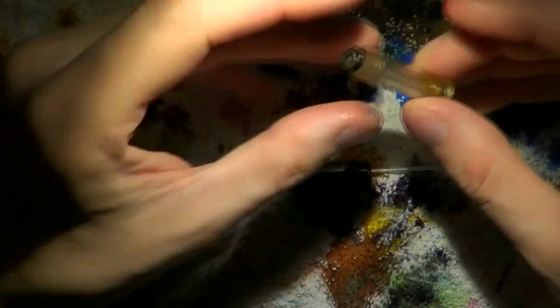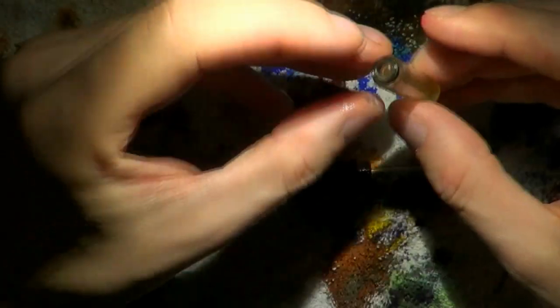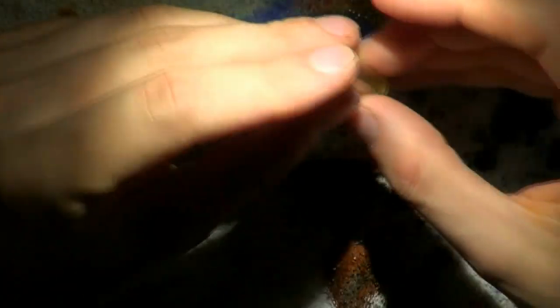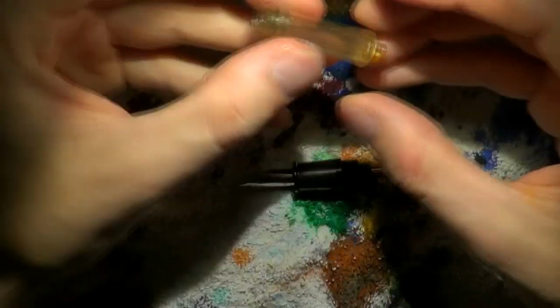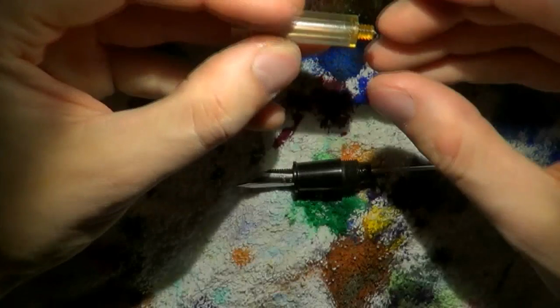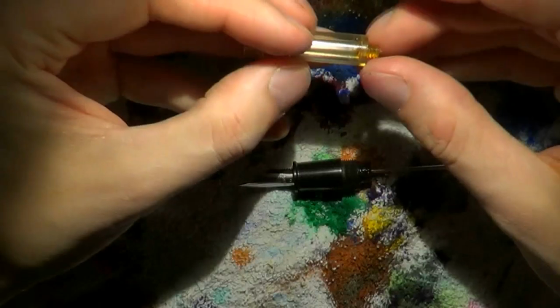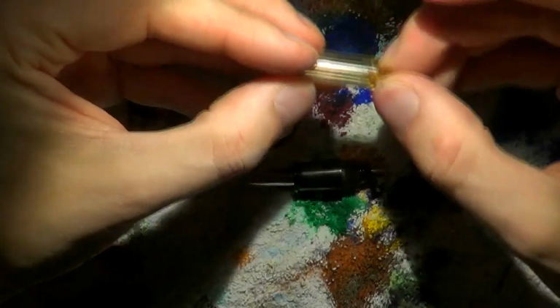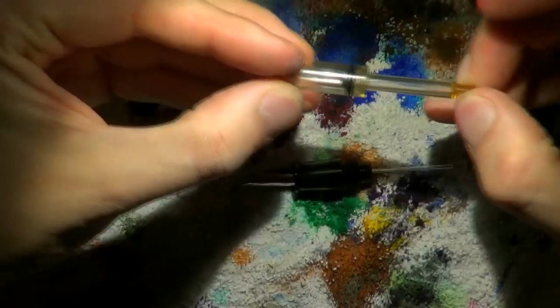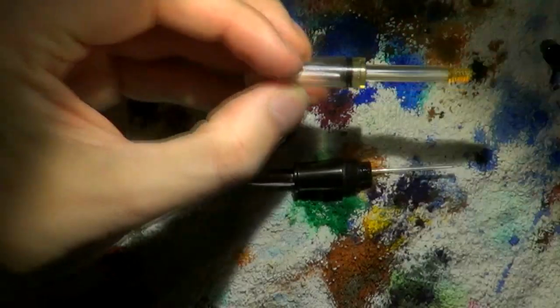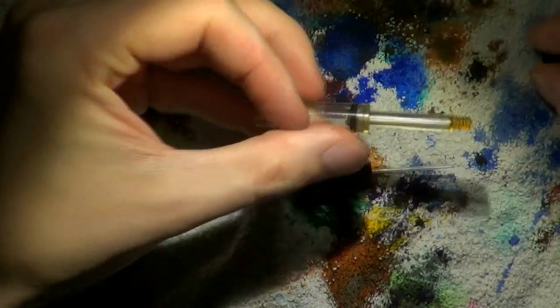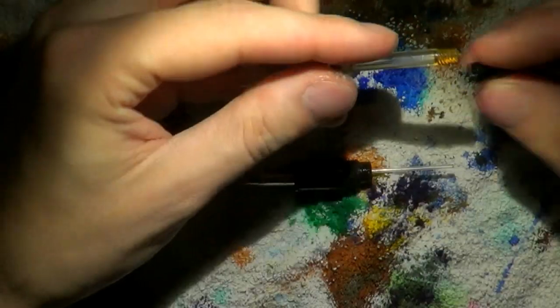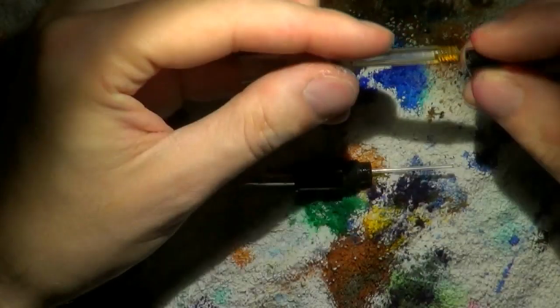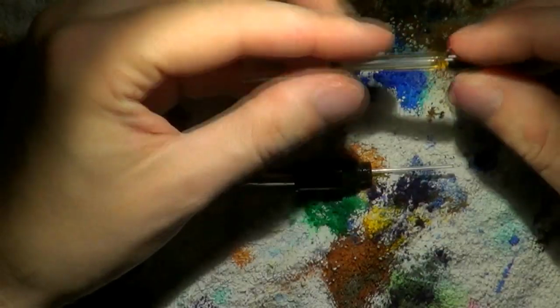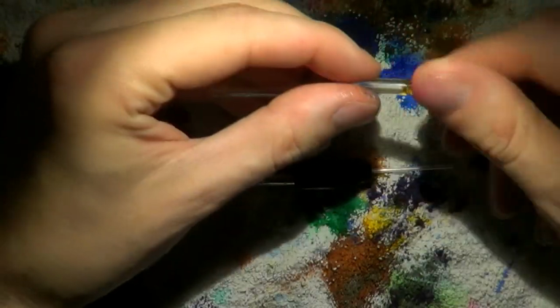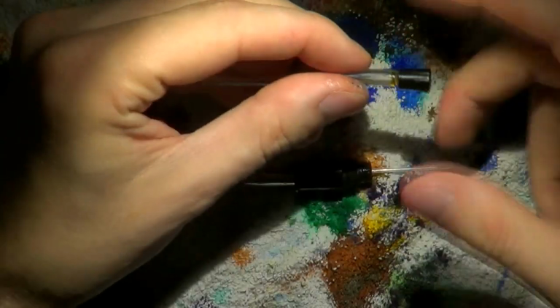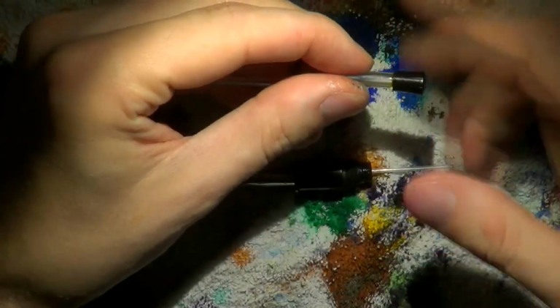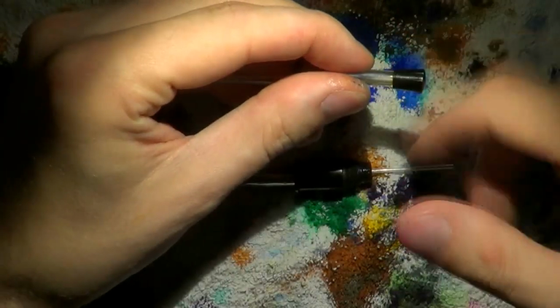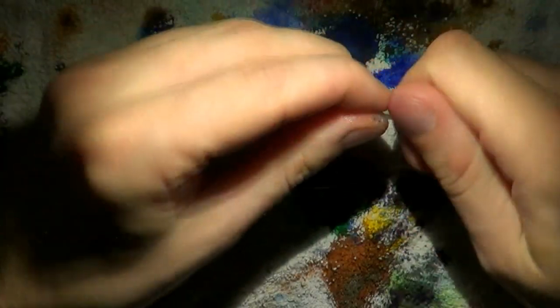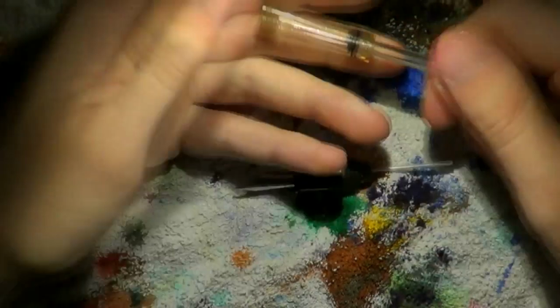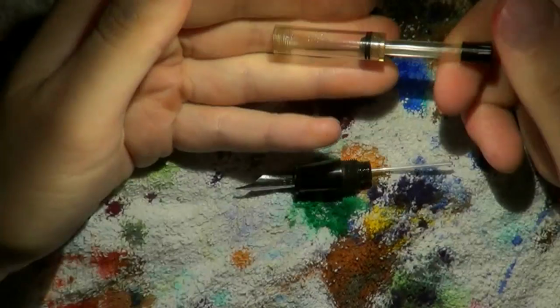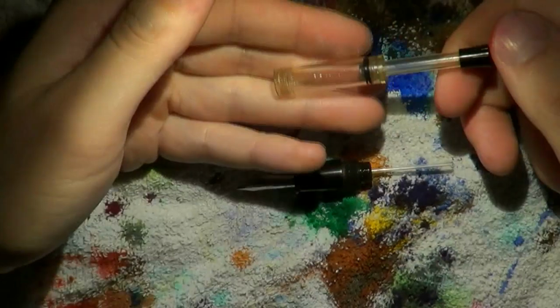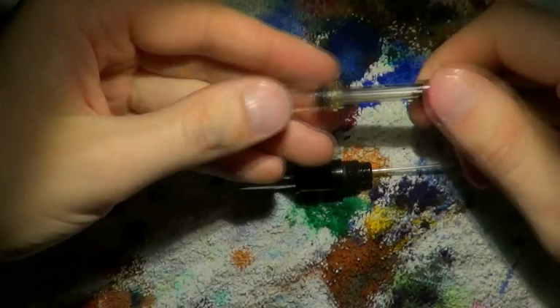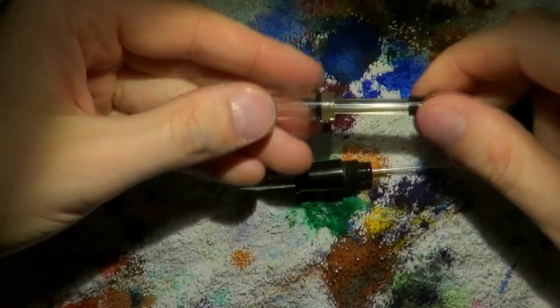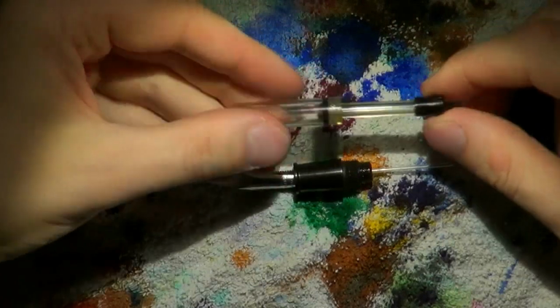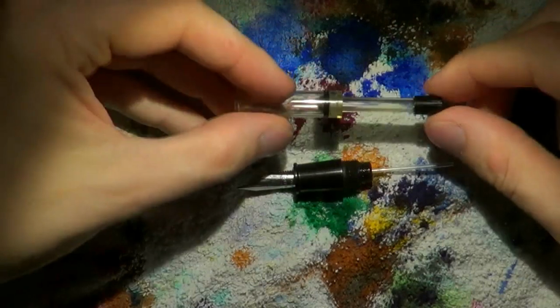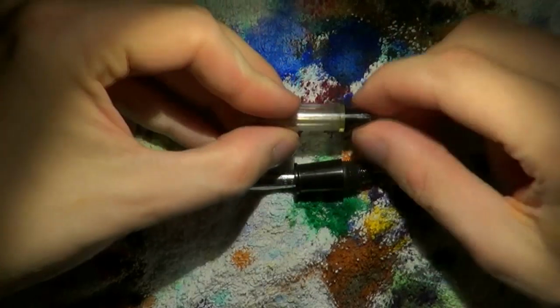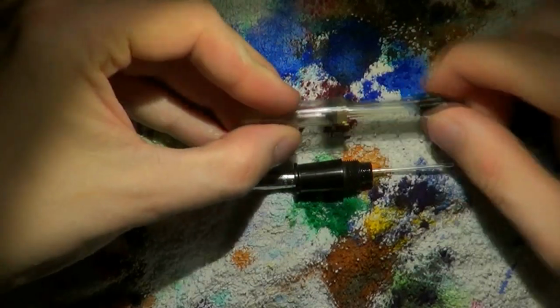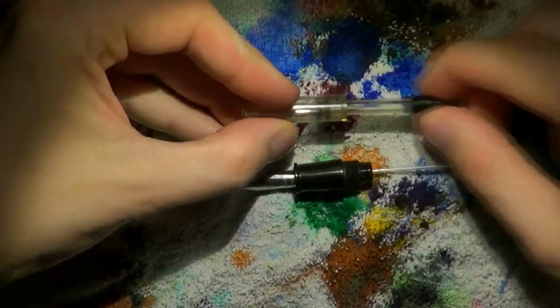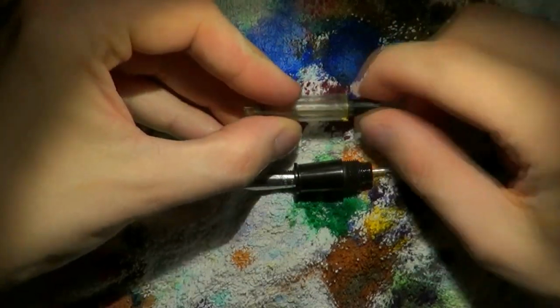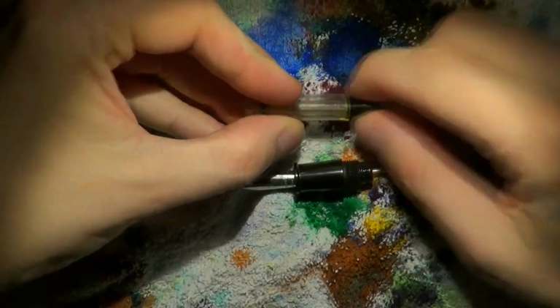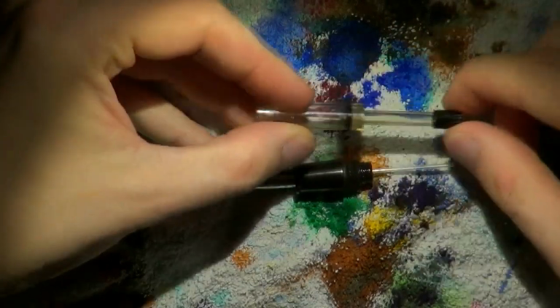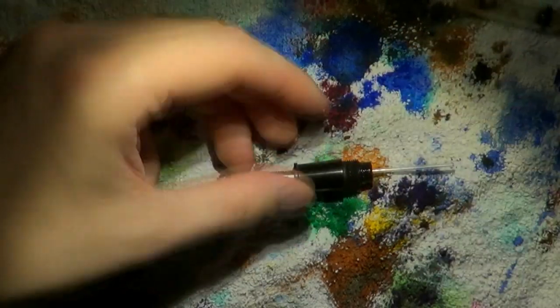Put this back in, push it in, pull it out, and screw the little black cap back in place. Confirmed it works.